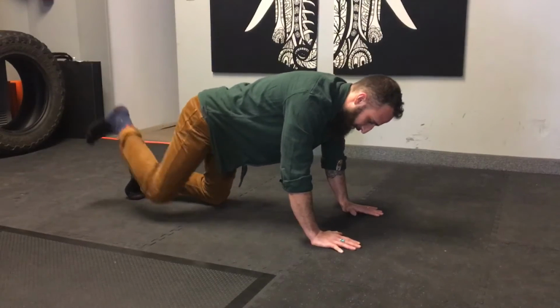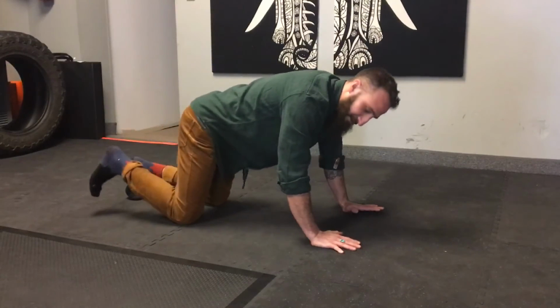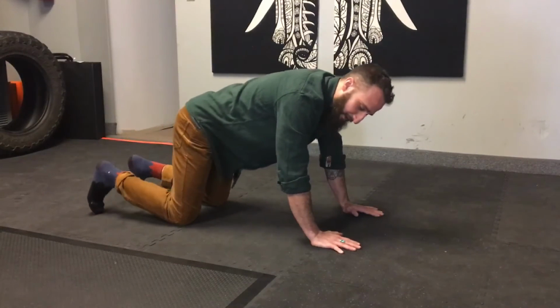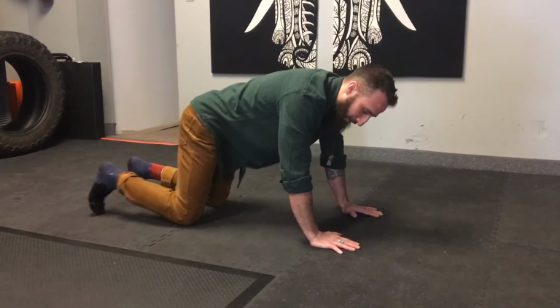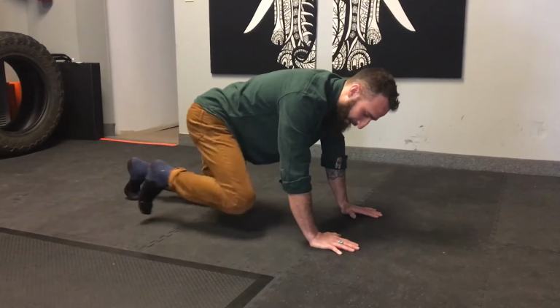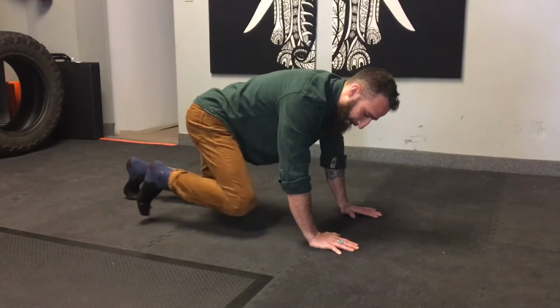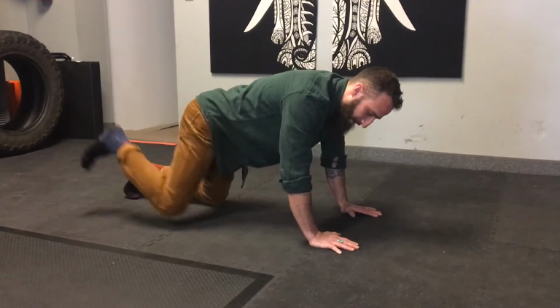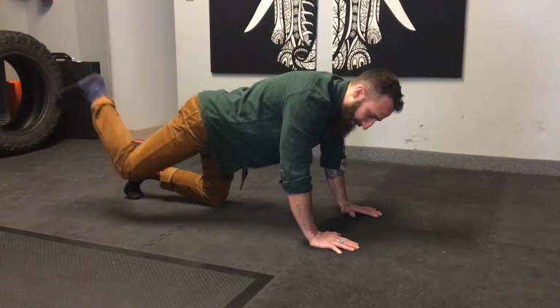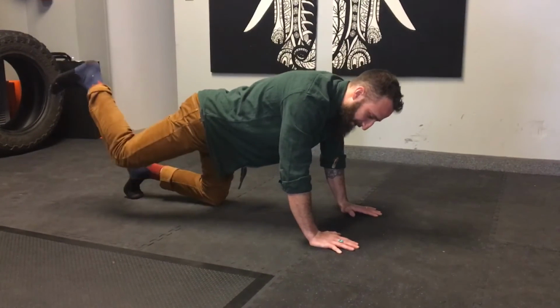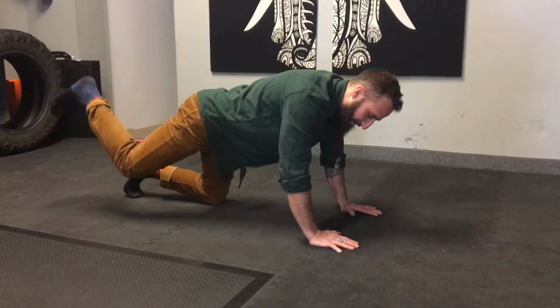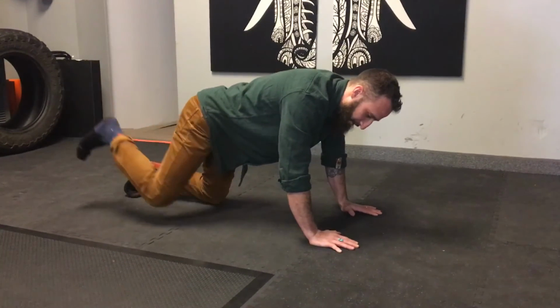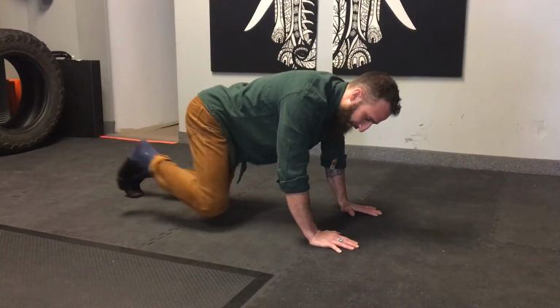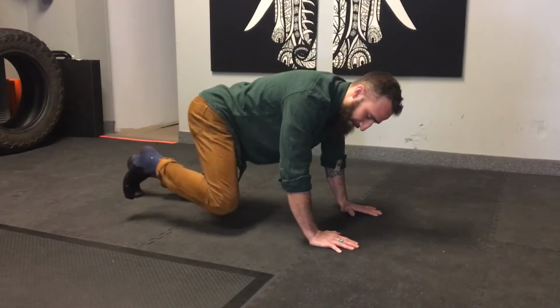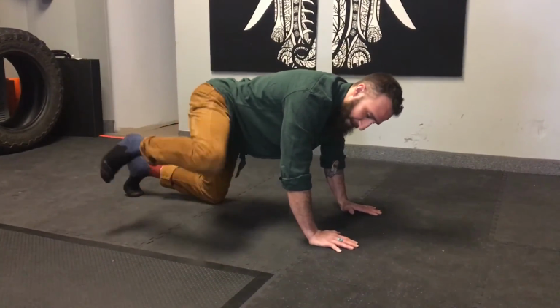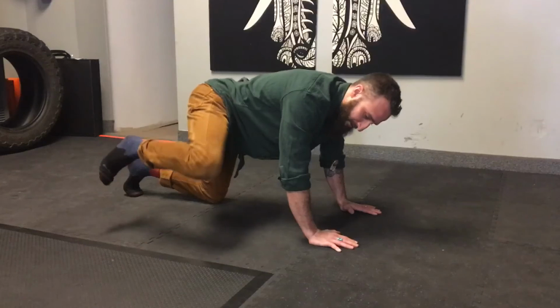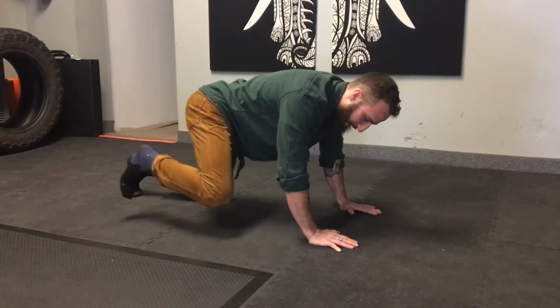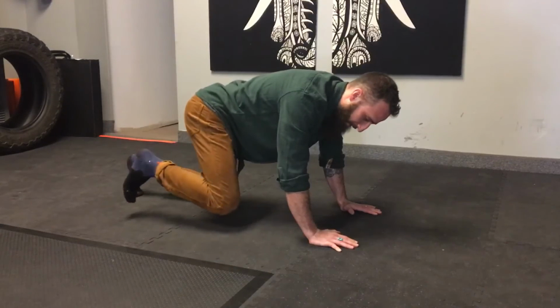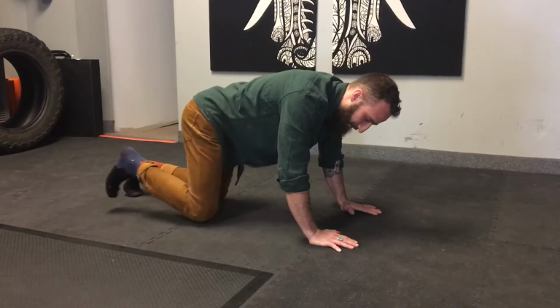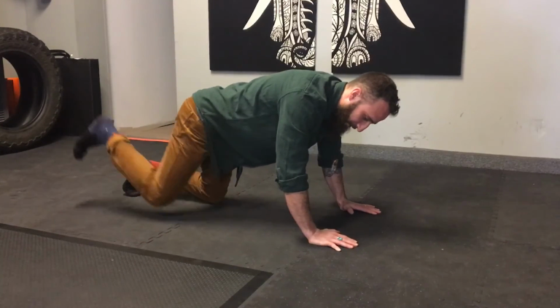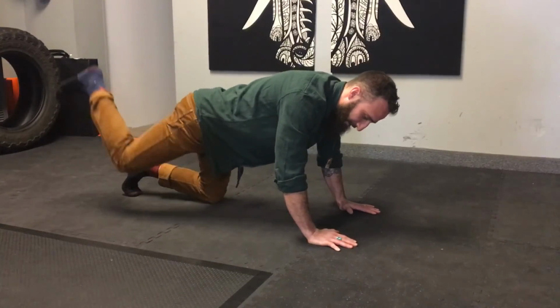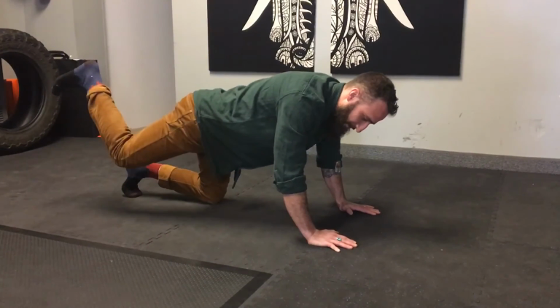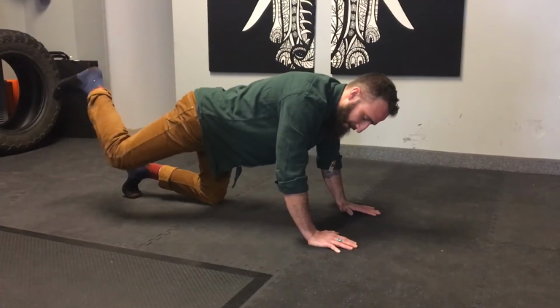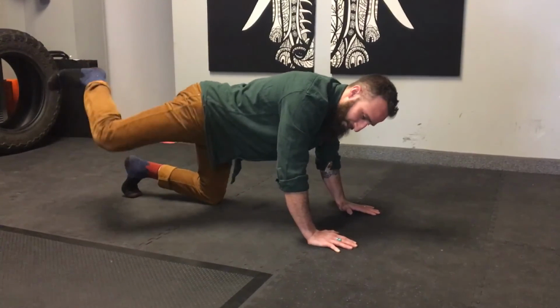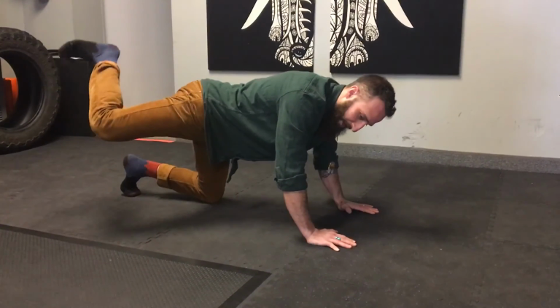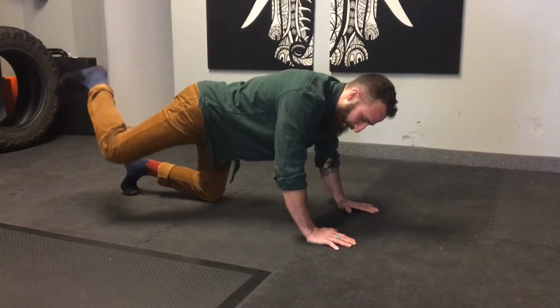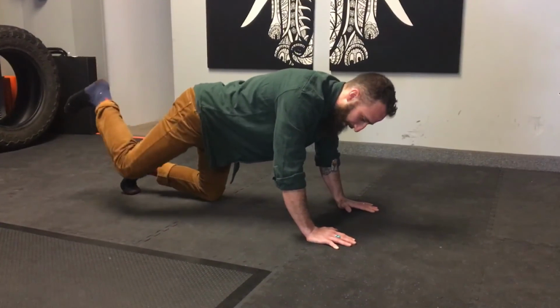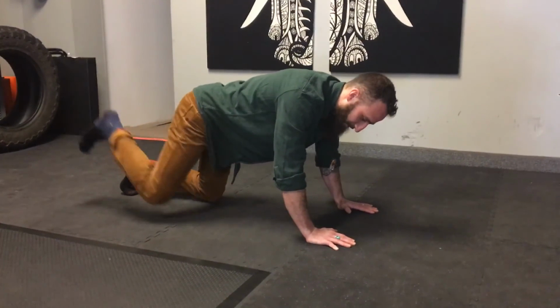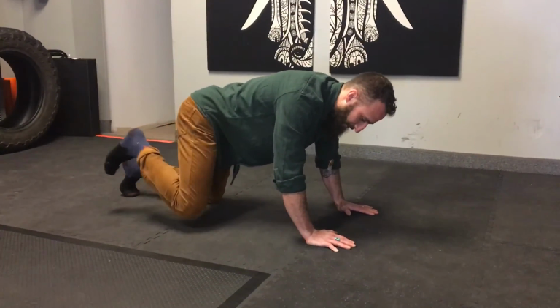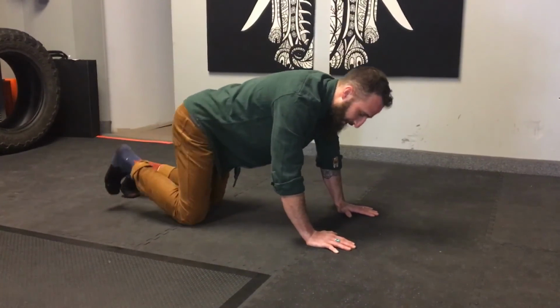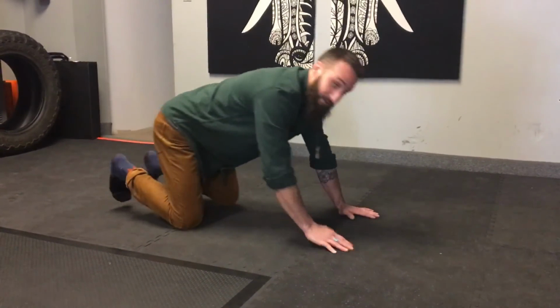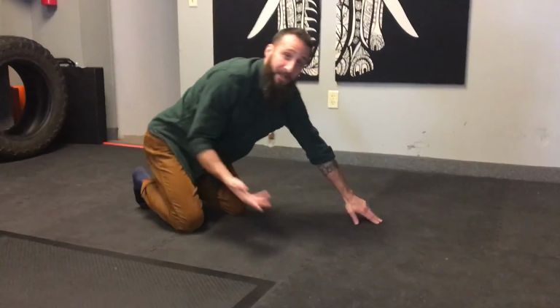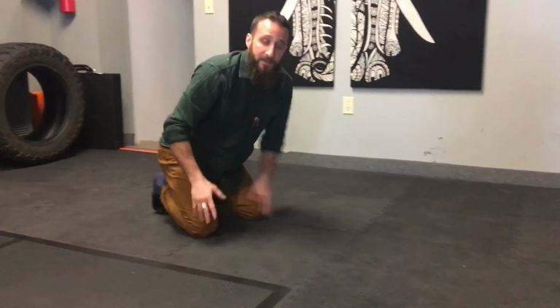You're just going to go: flexion, extension, flexion, out, back to neutral, extension, back to neutral. Try that this week.